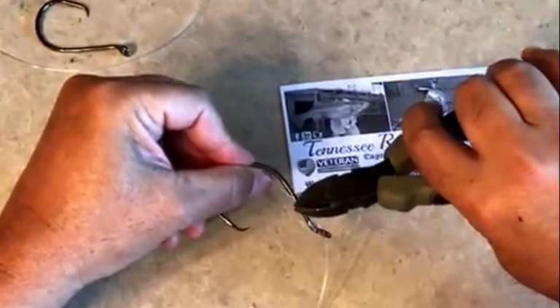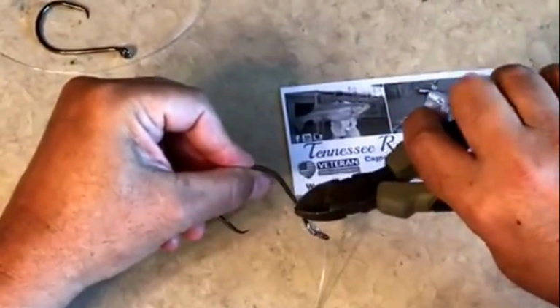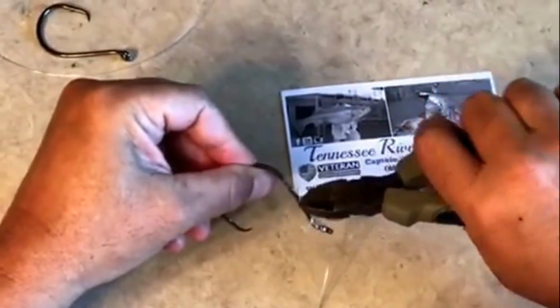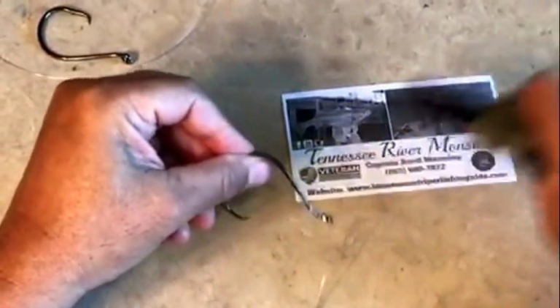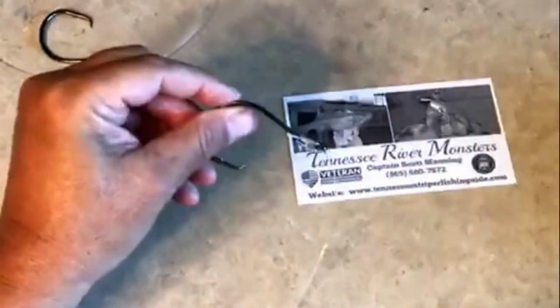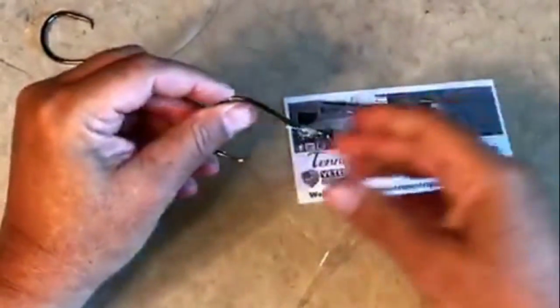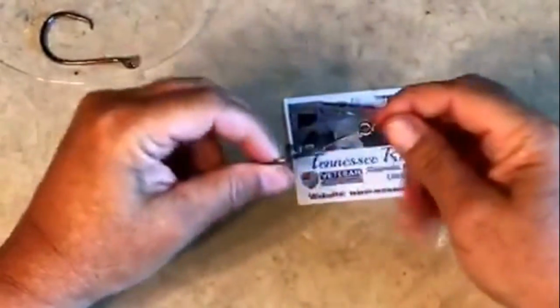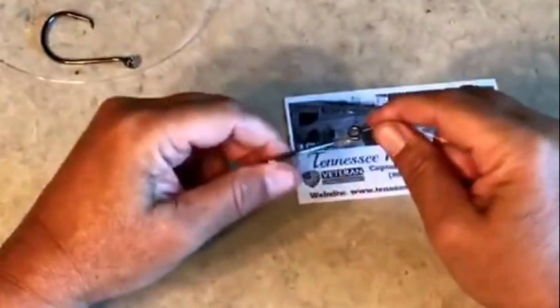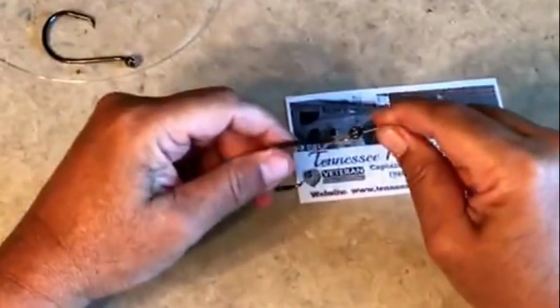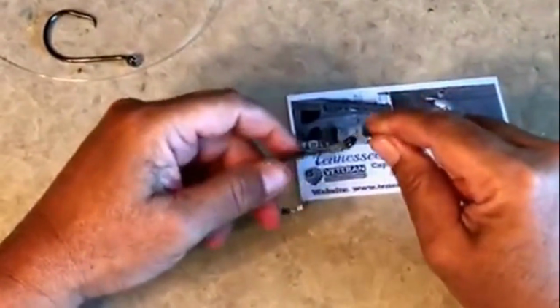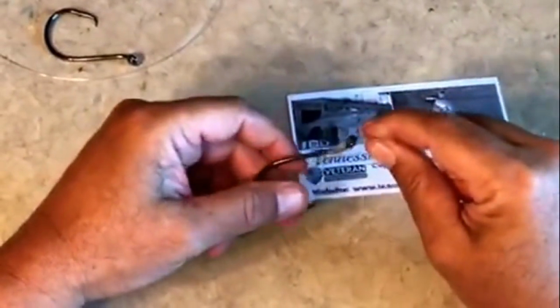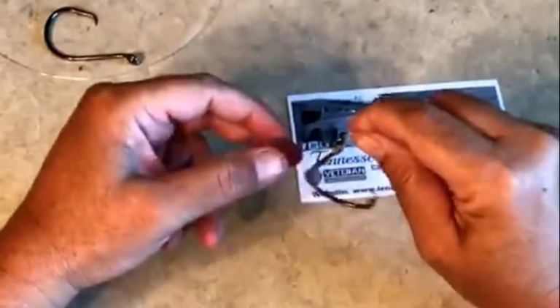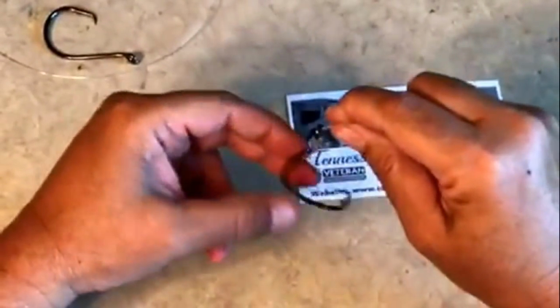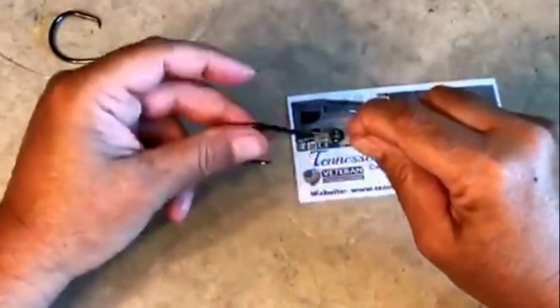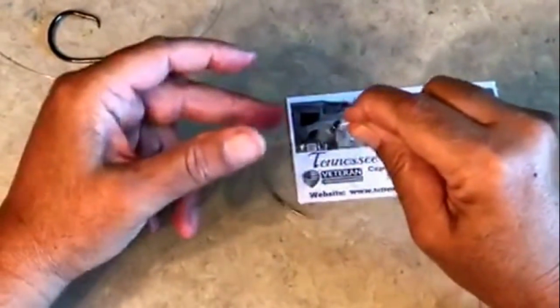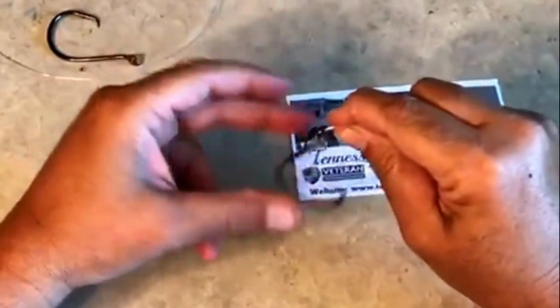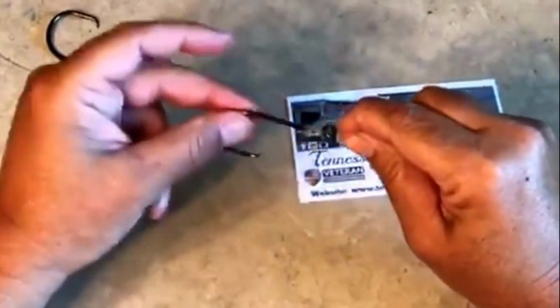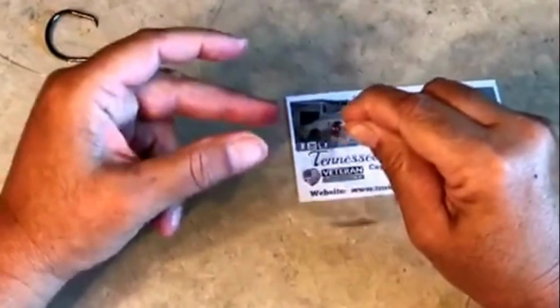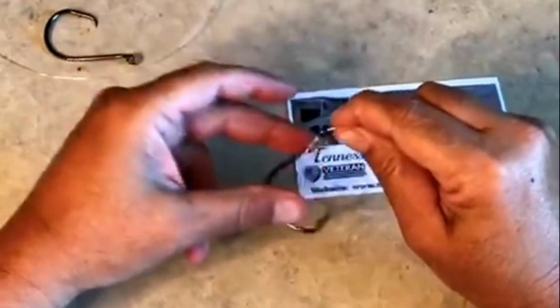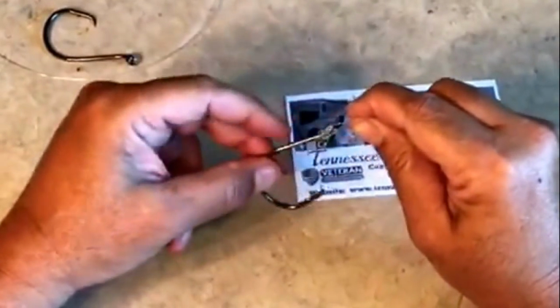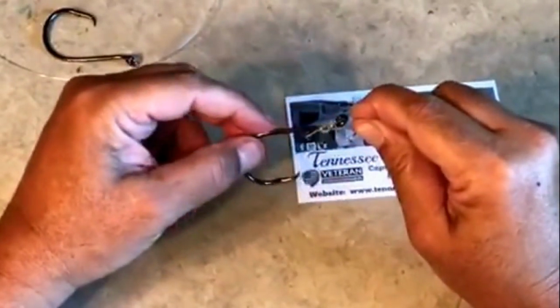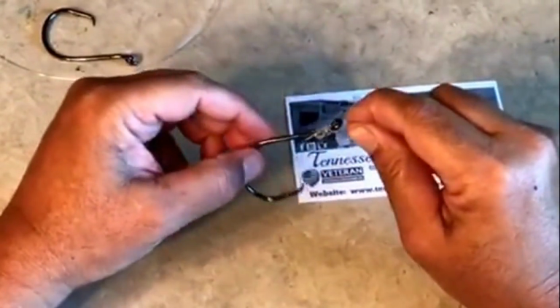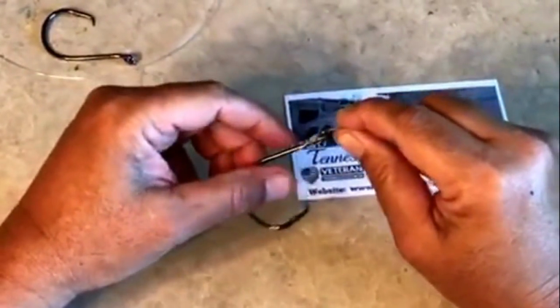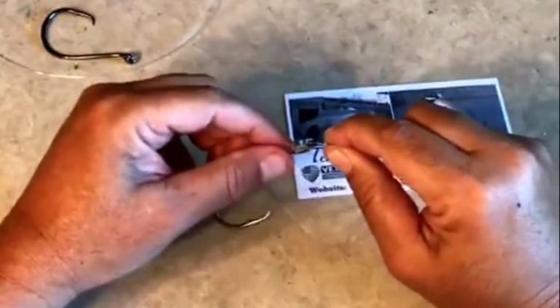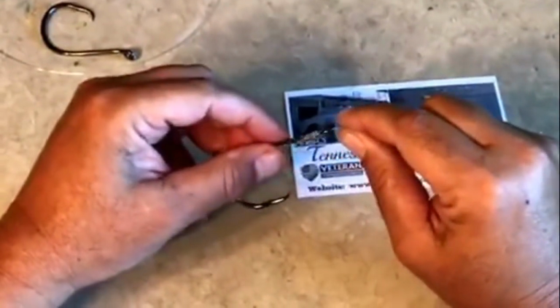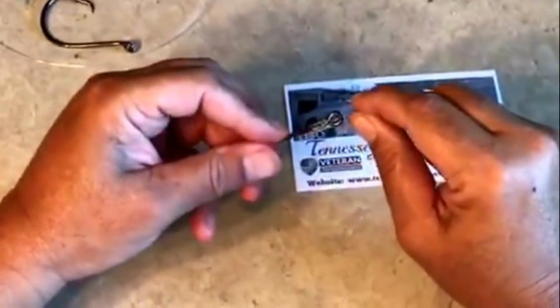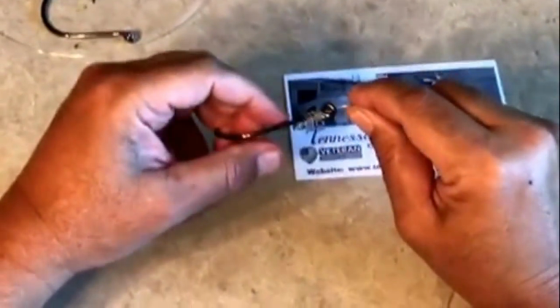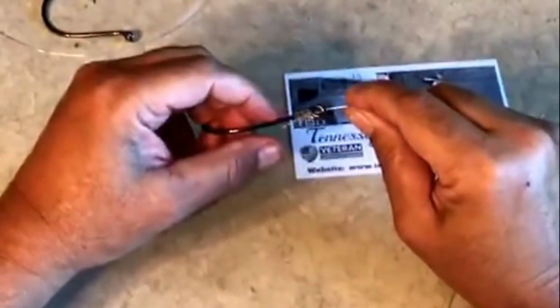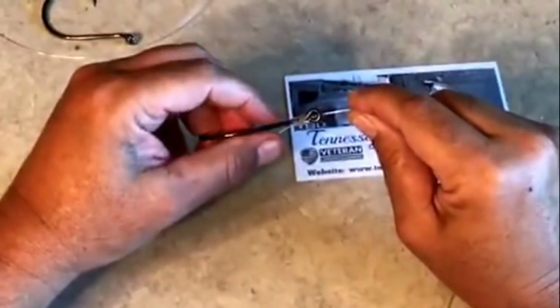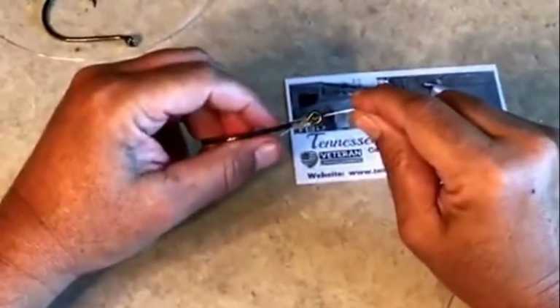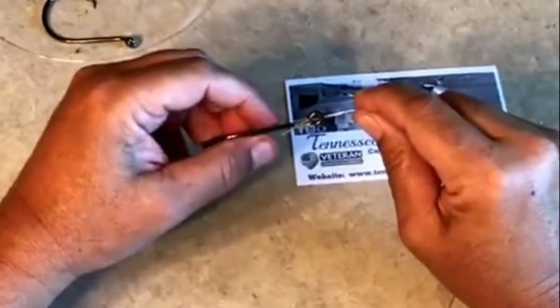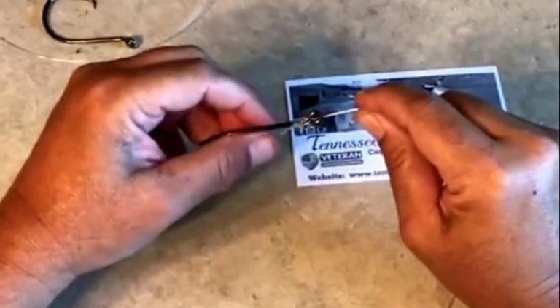Cut the little tag end off. This is an excellent knot — not only does it give you that trigger effect when you're trying to get hookups, but this line doesn't put any pinch points on the line. It's a very strong knot.